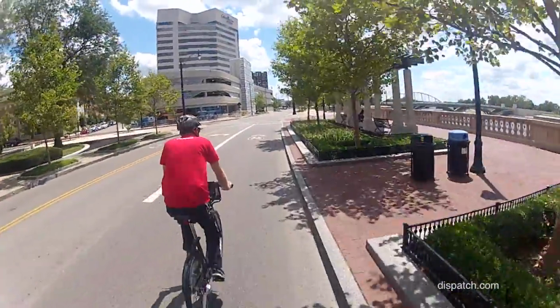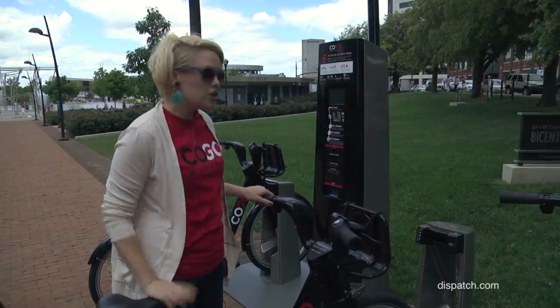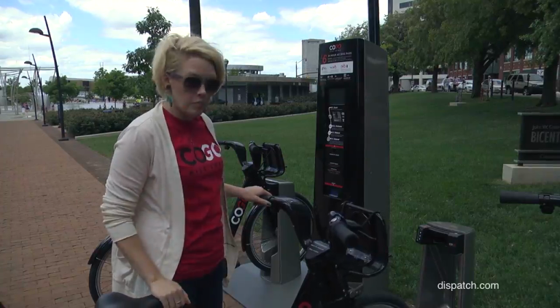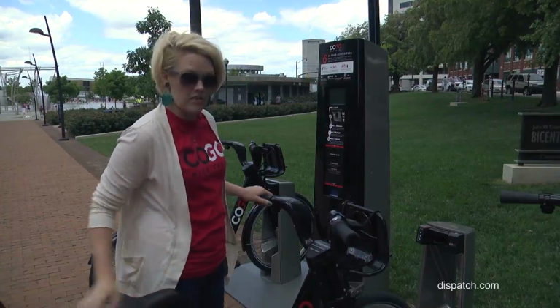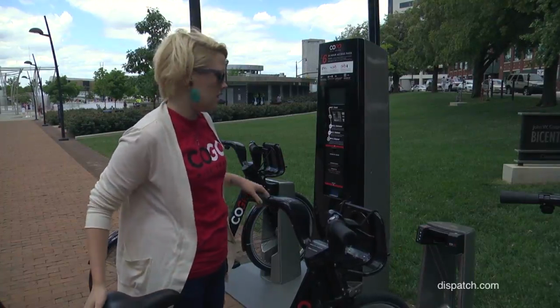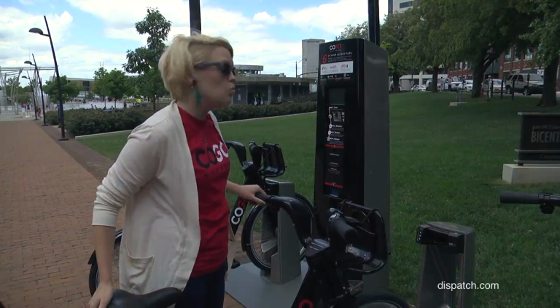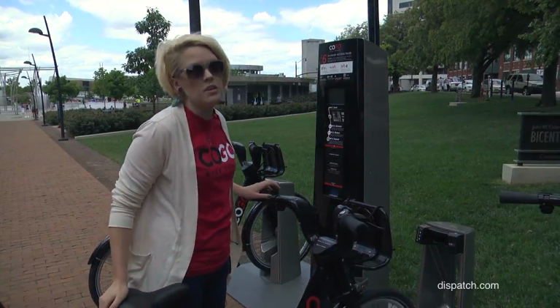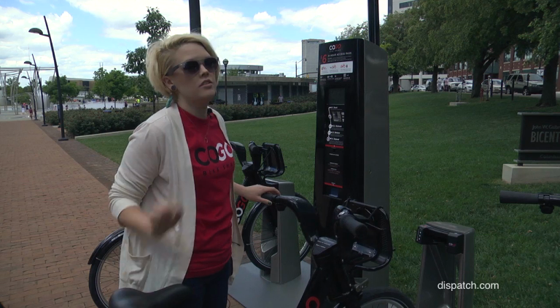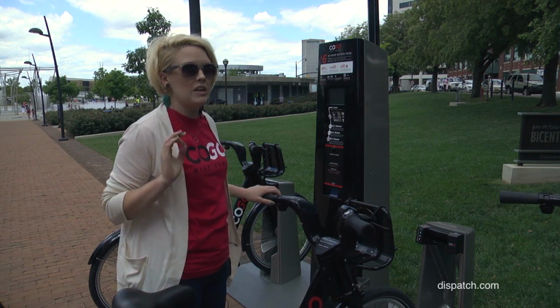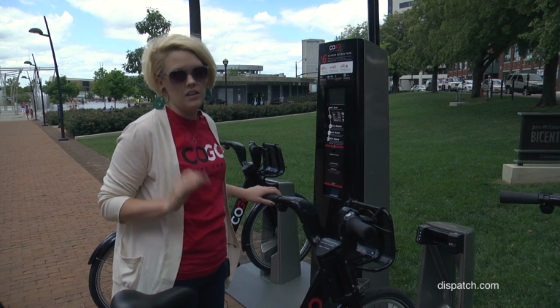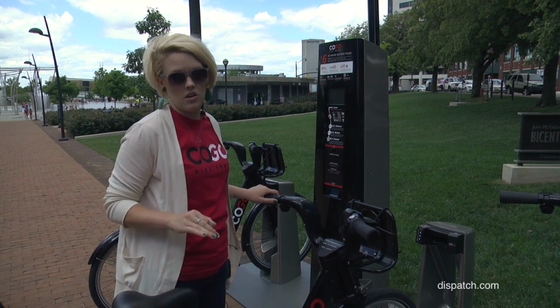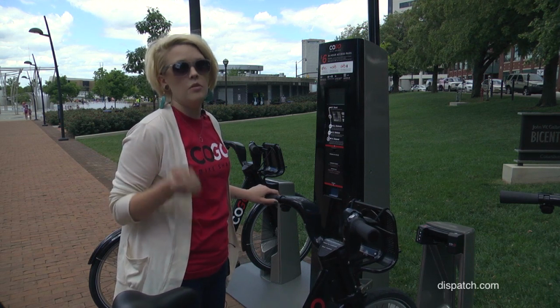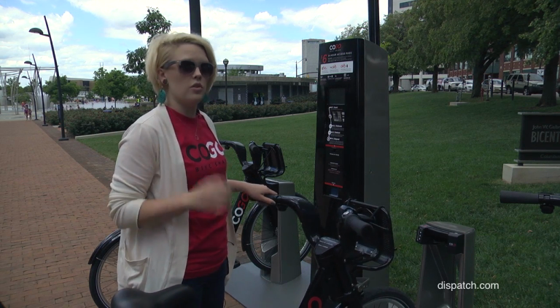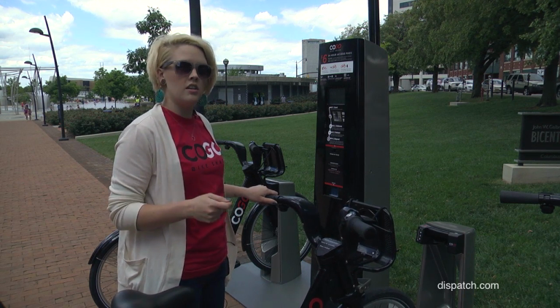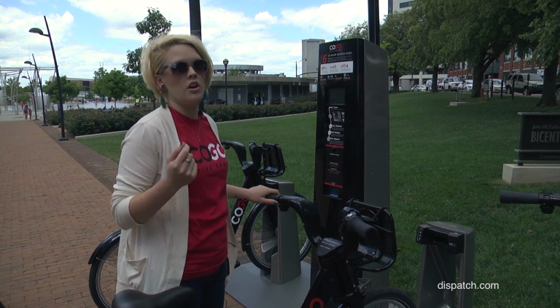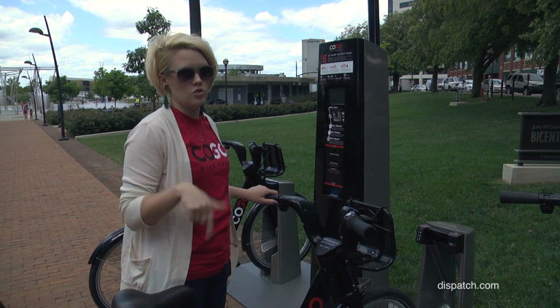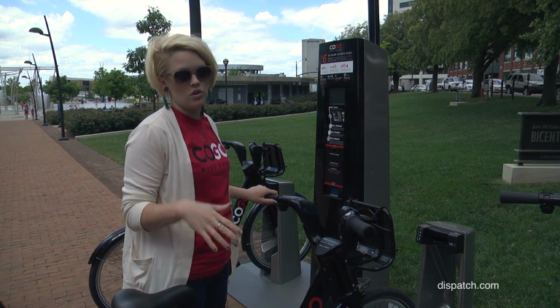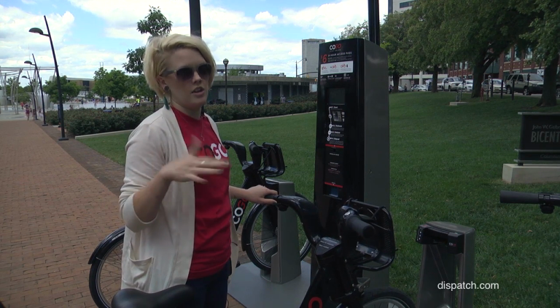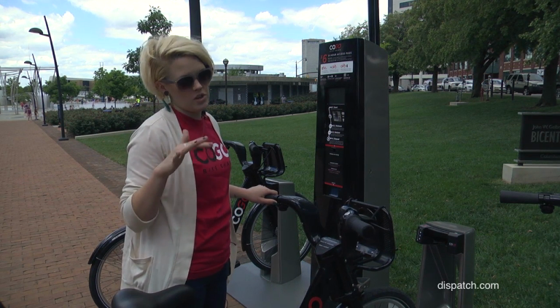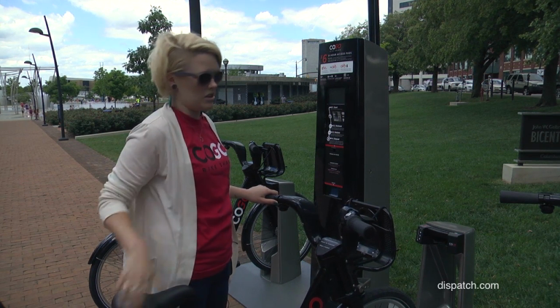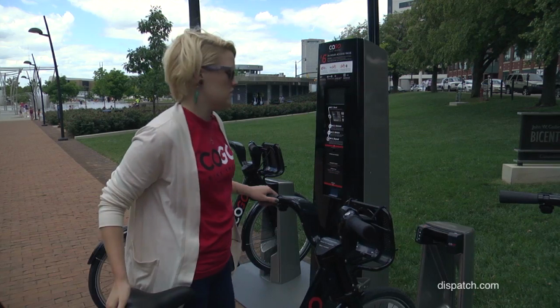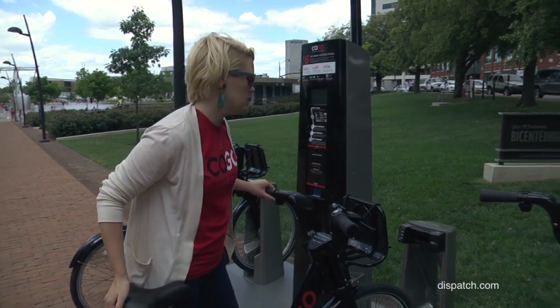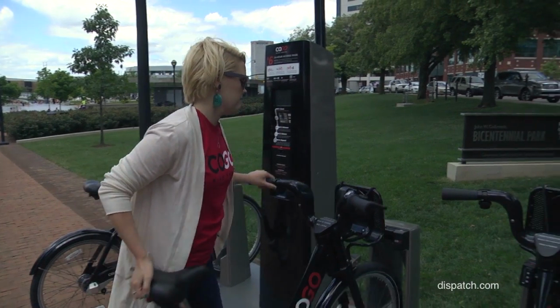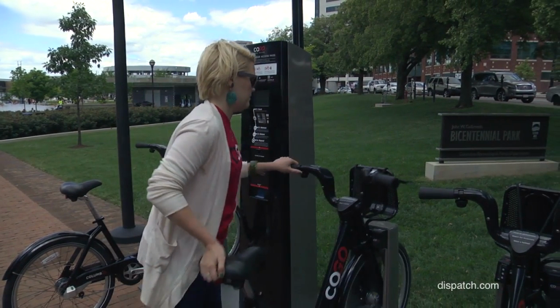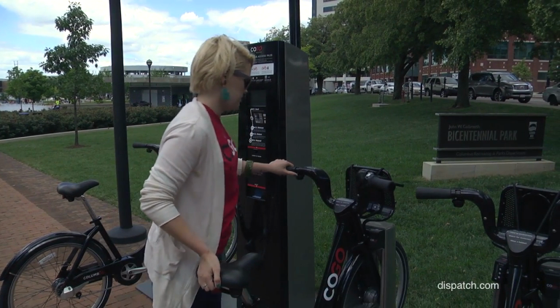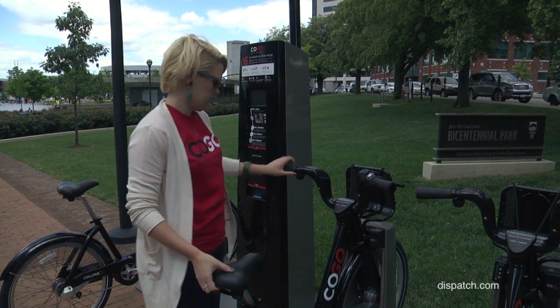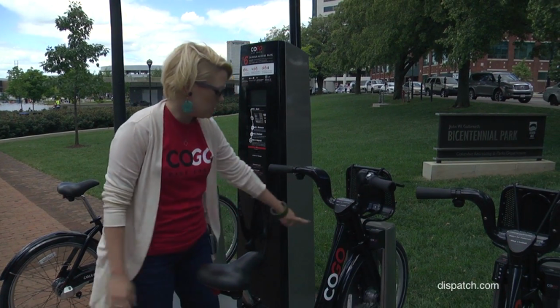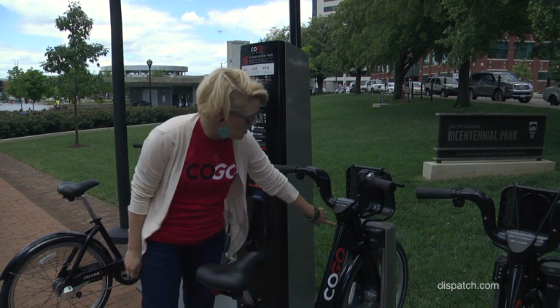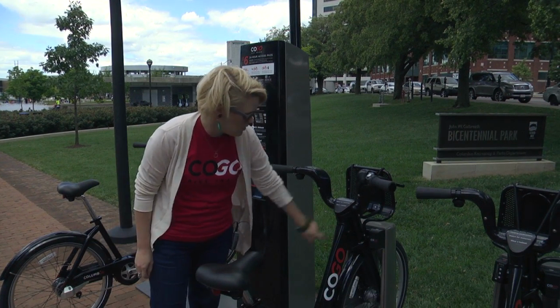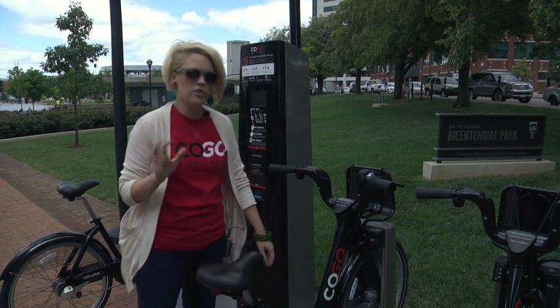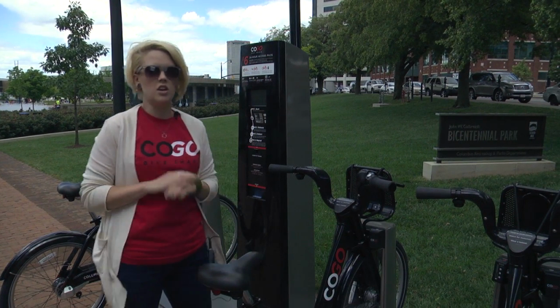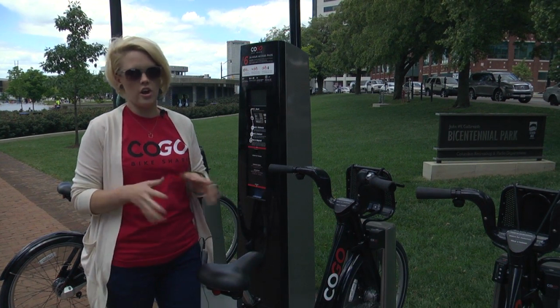When you're returning your bike, you want to make sure that the green light comes on, because when the green light comes on, your trip is over and your information has been docked. When the green light's on, you're good to go.